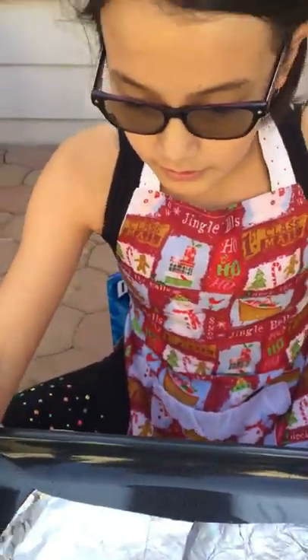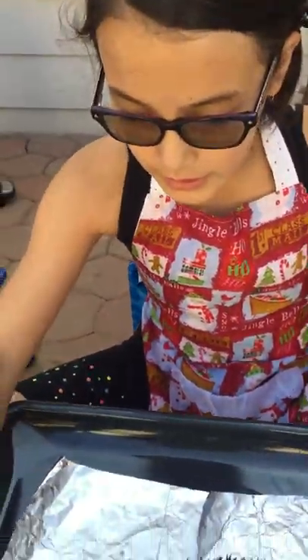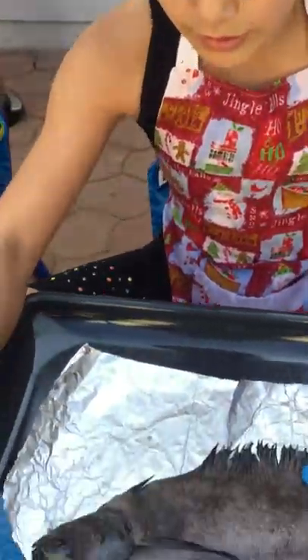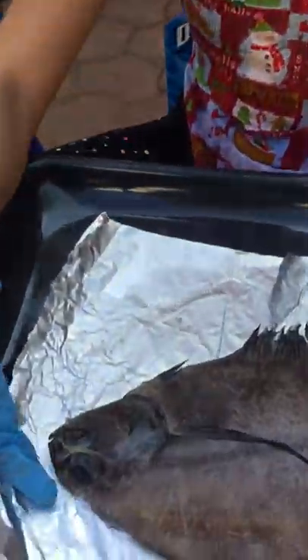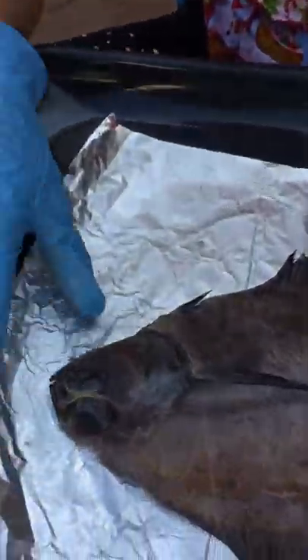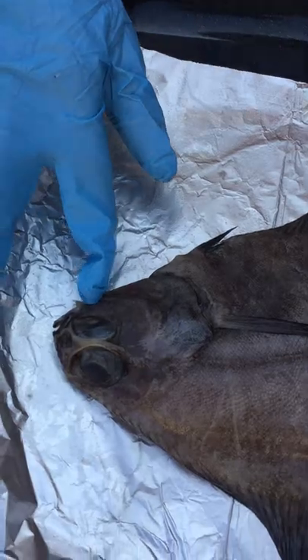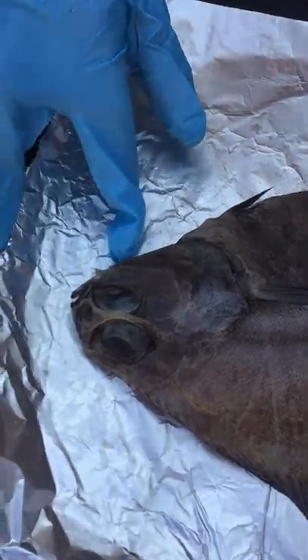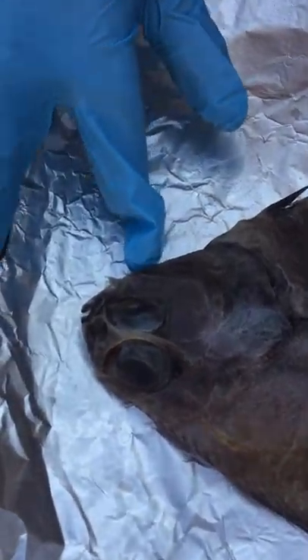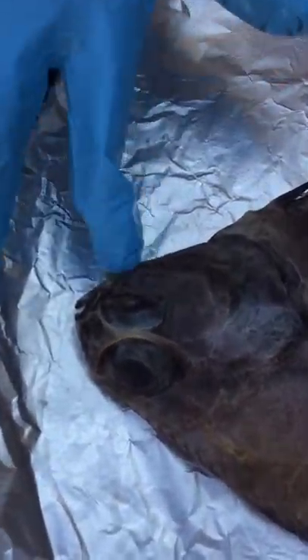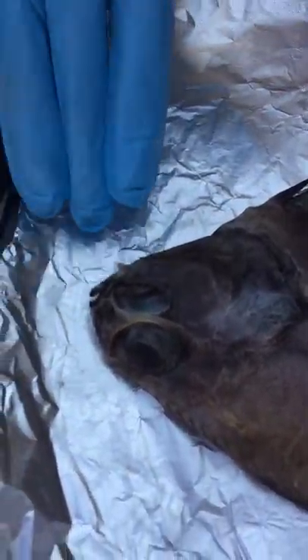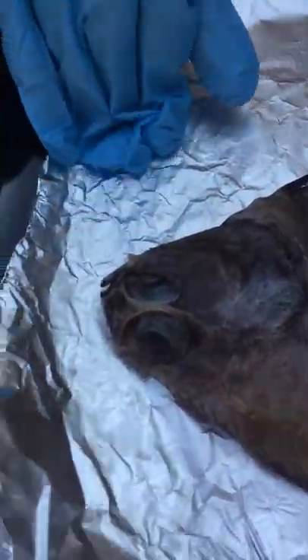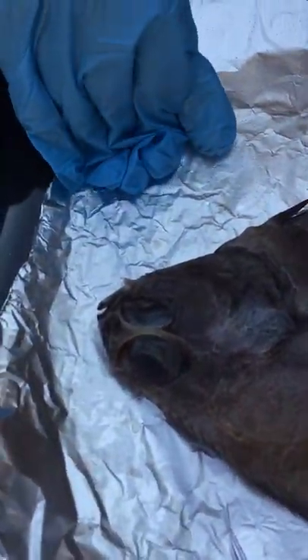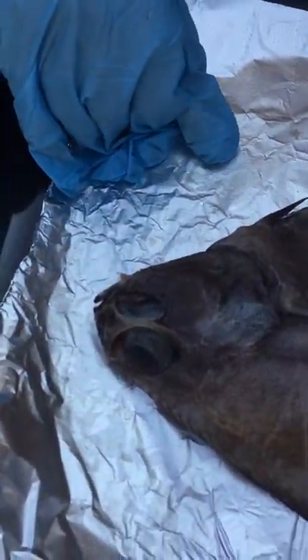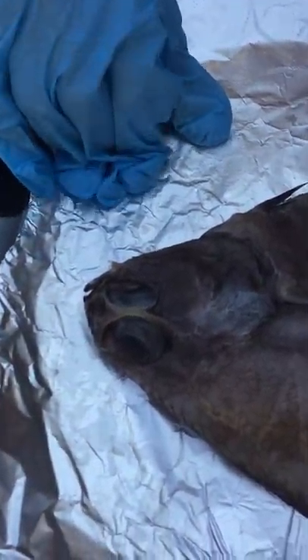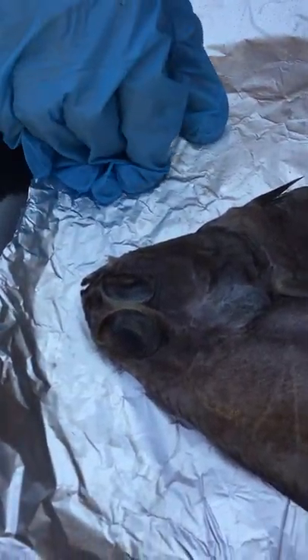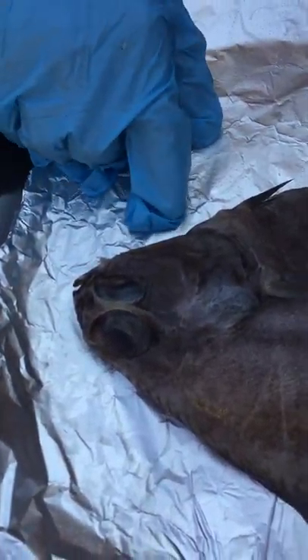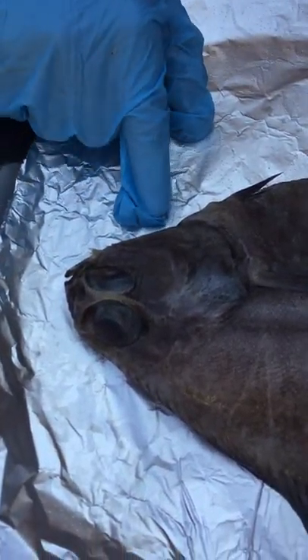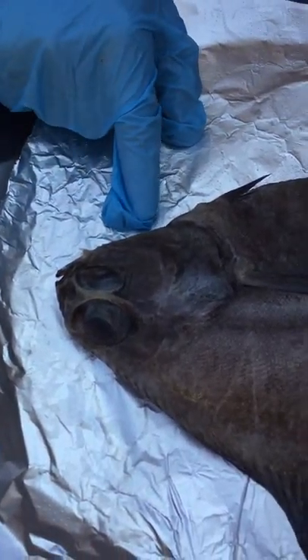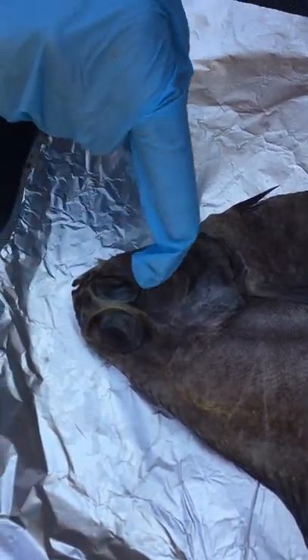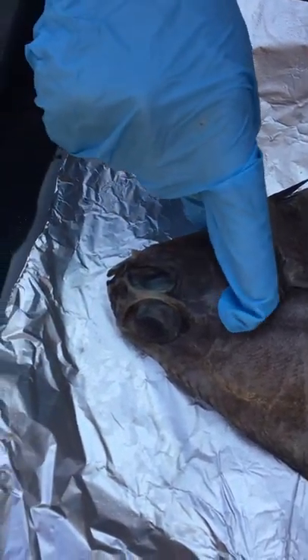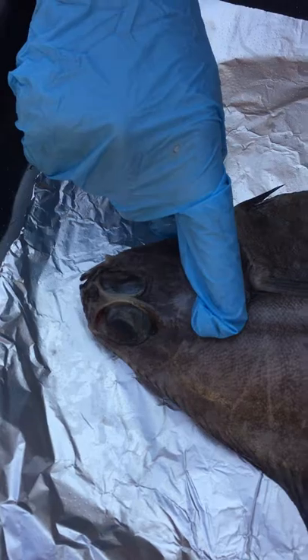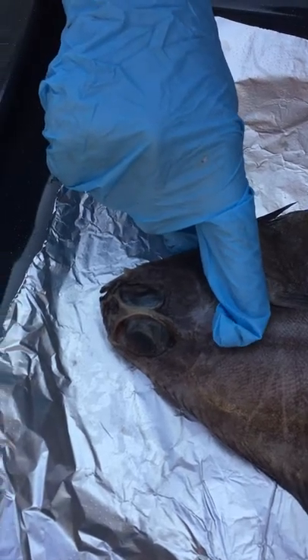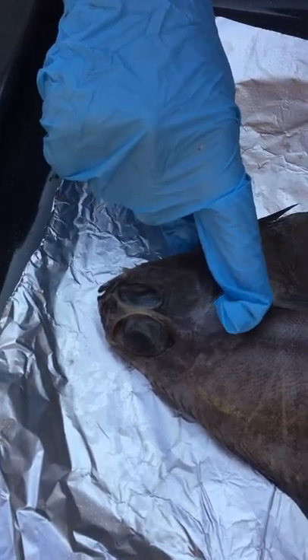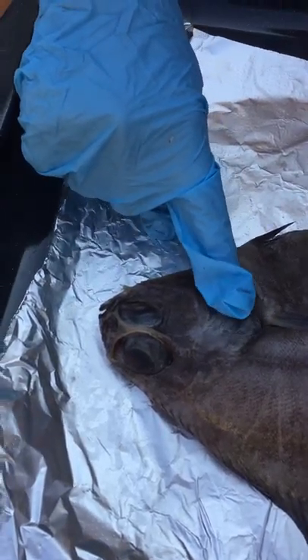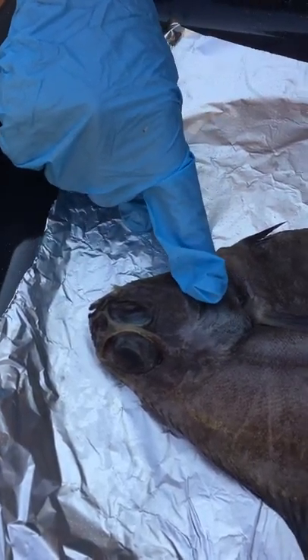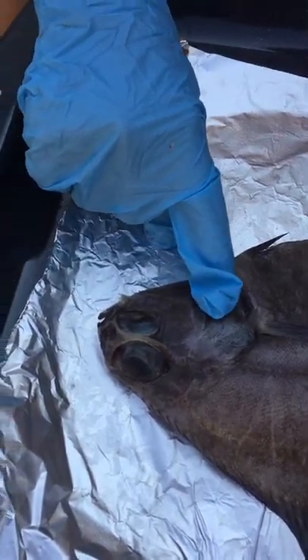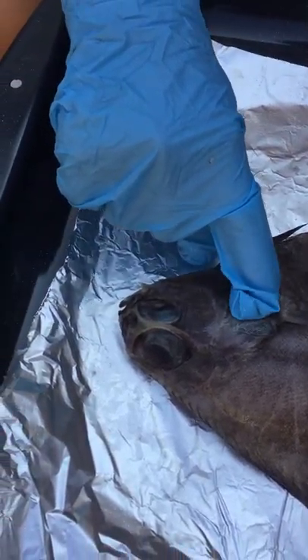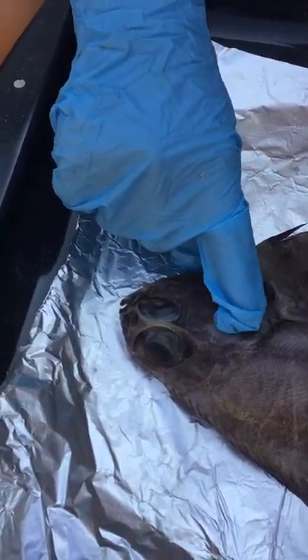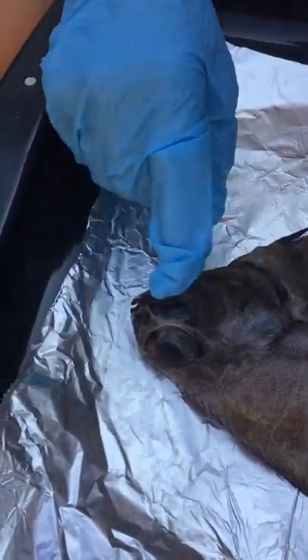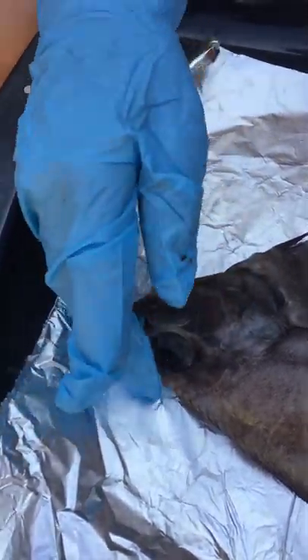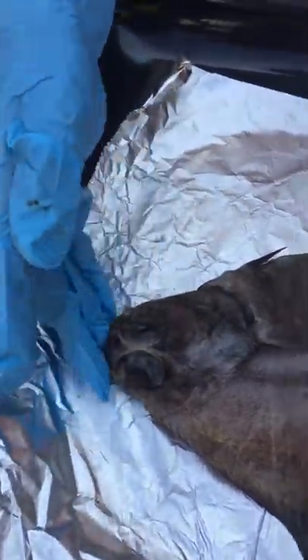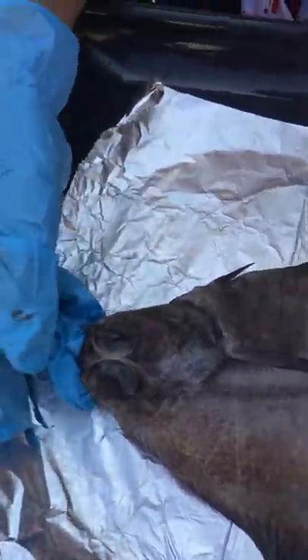These are its eyes, which are very interestingly on one side. This is the gill cover, which is under the gills.